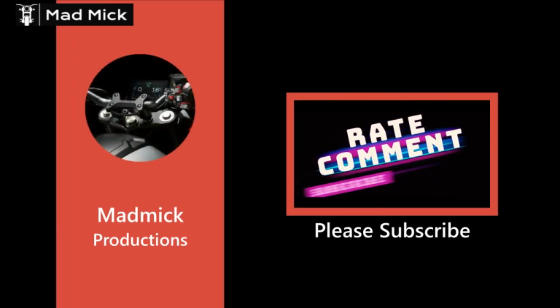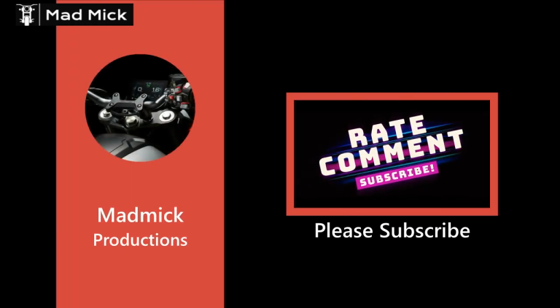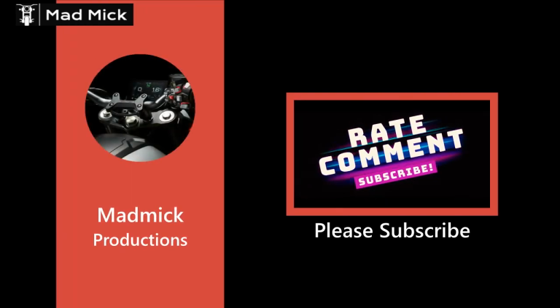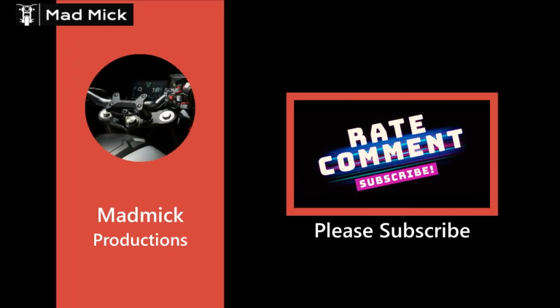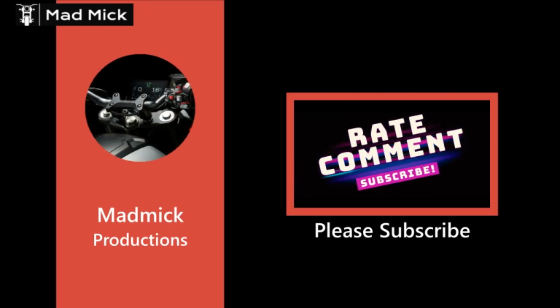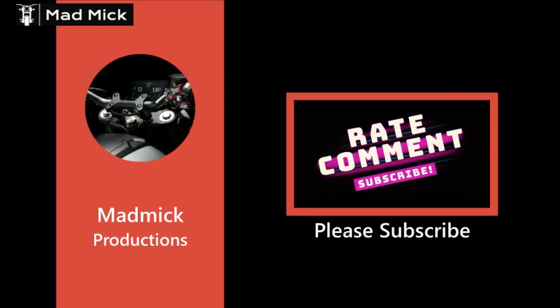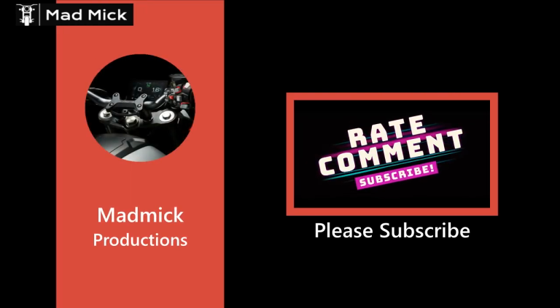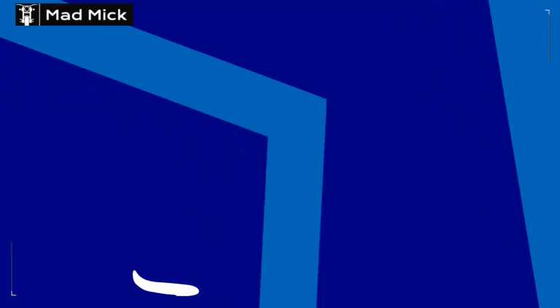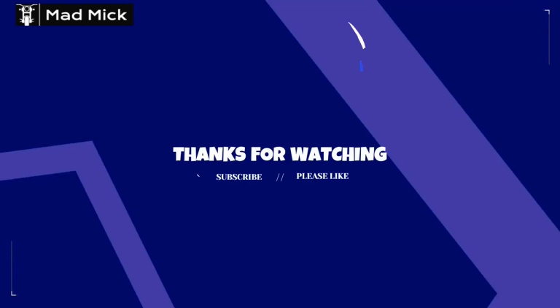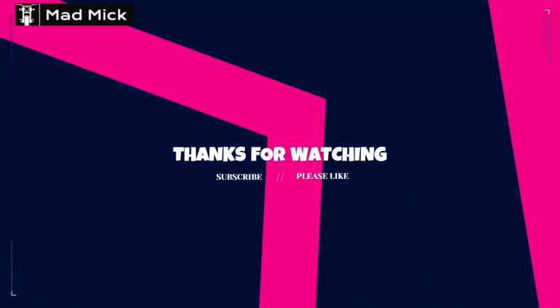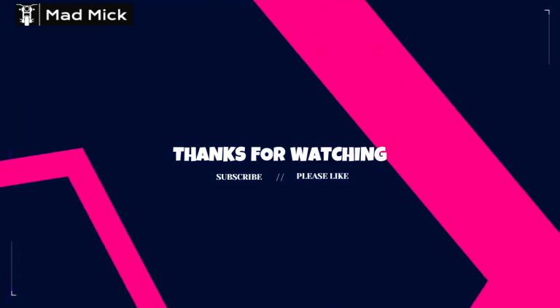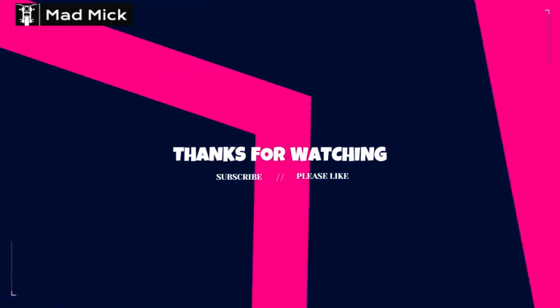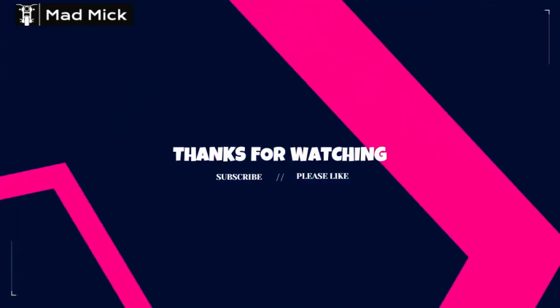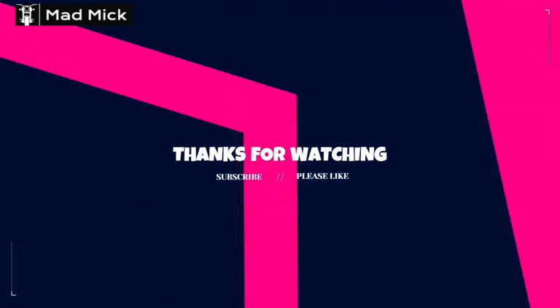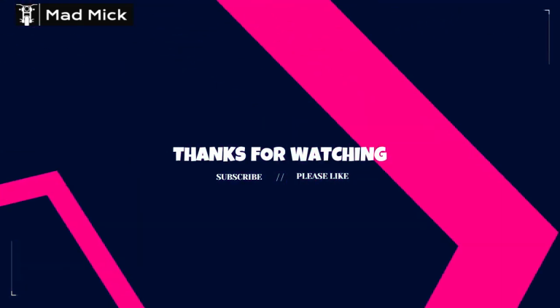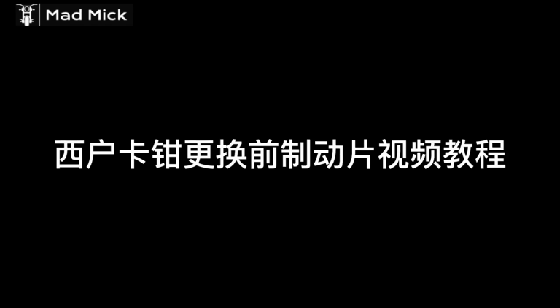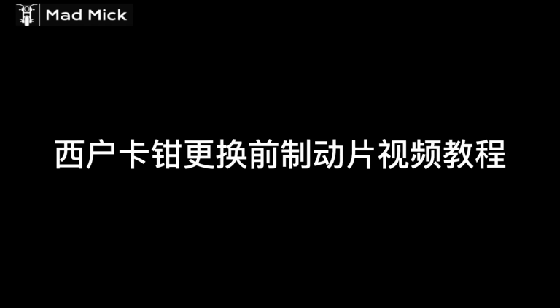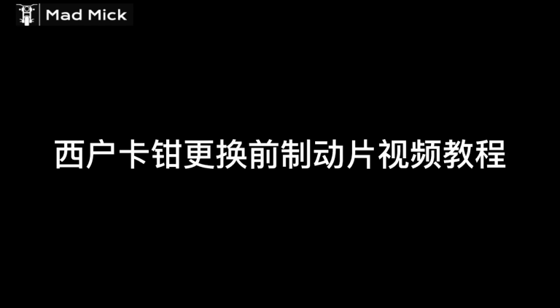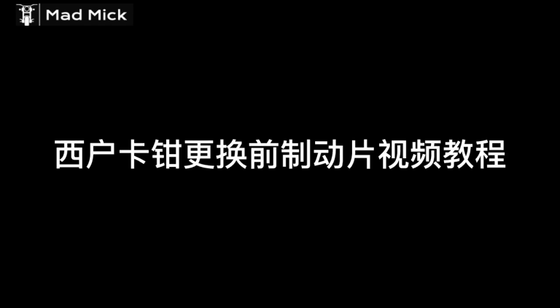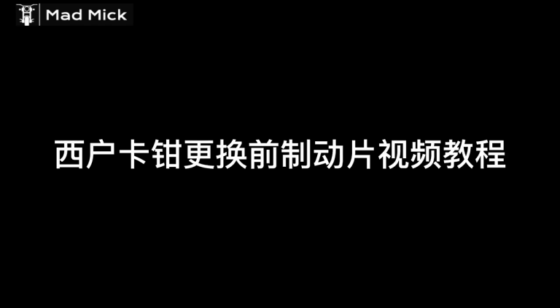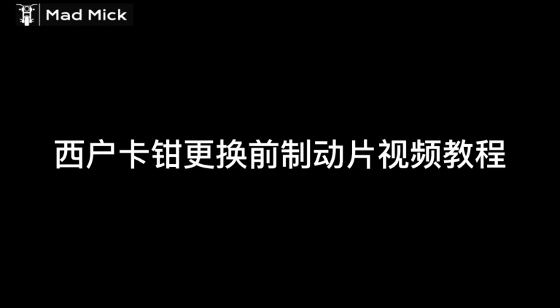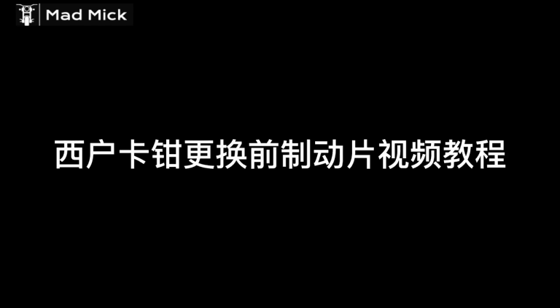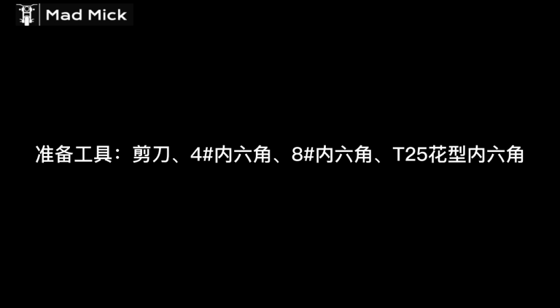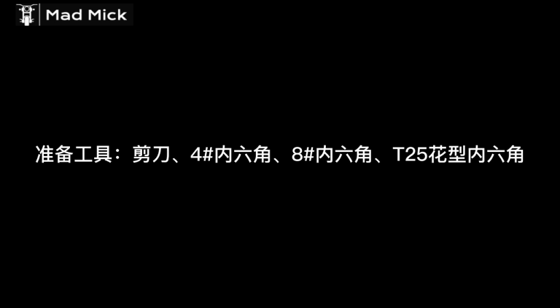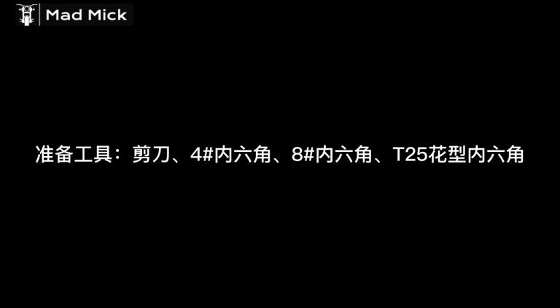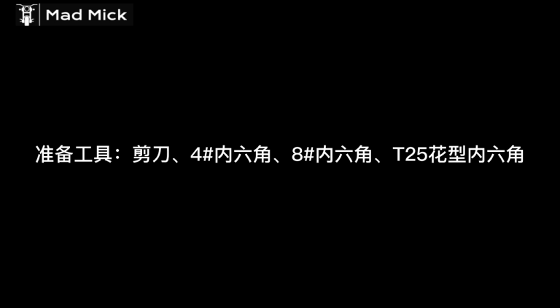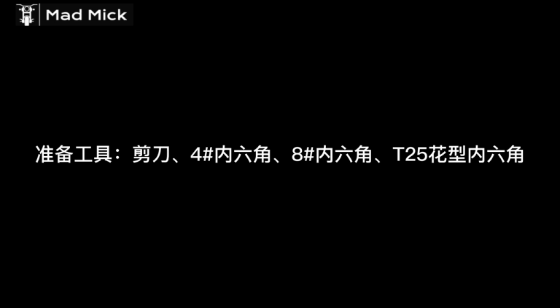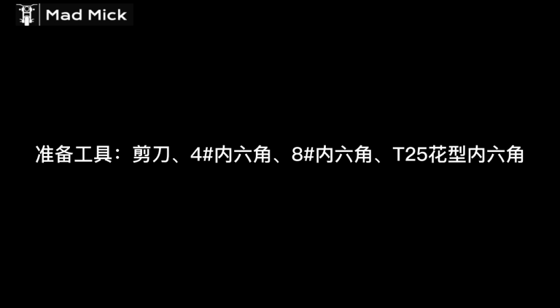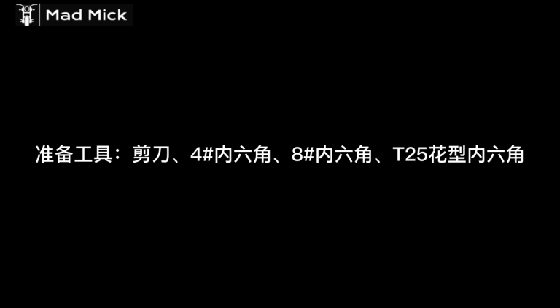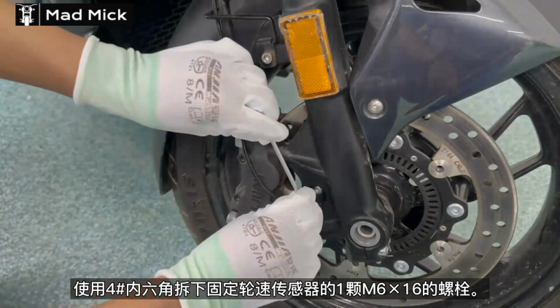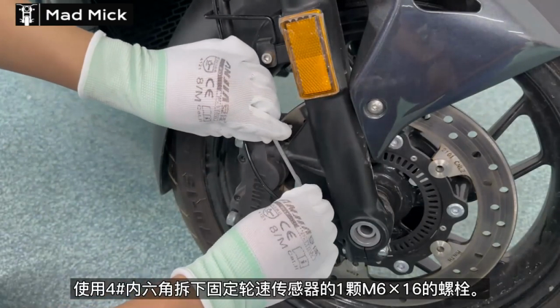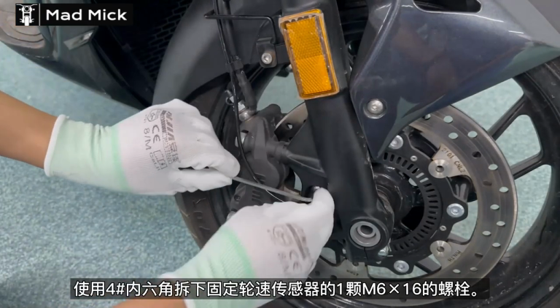Hello everybody, welcome to the channel. Manmik here. Thank you for taking the time to watch this video. Wow, I'm so excited. Manmik bringing you the YouTube first — you won't see this anywhere else on YouTube.